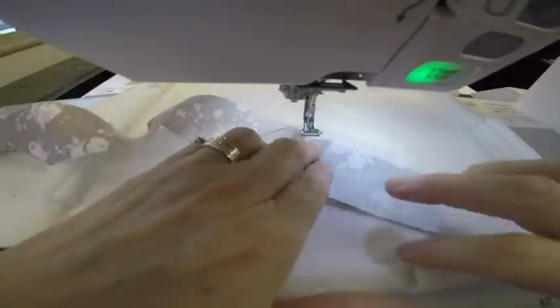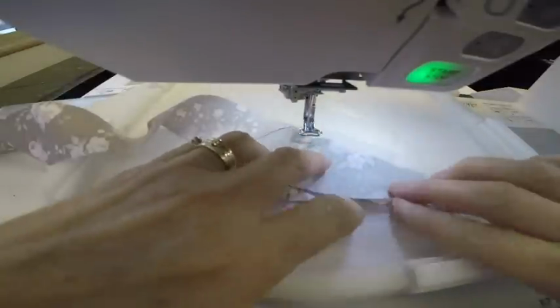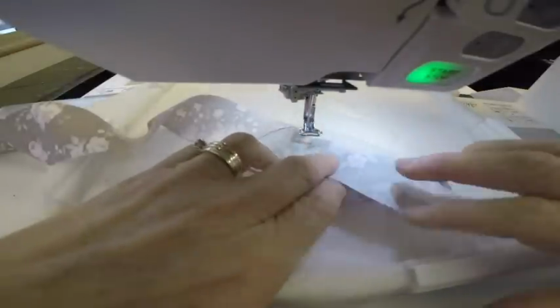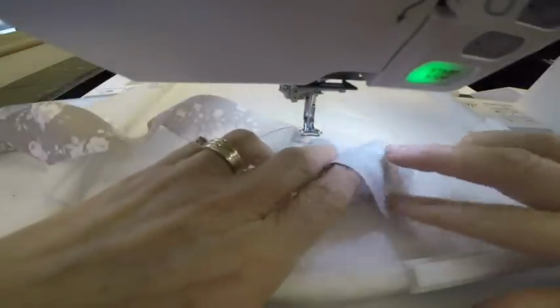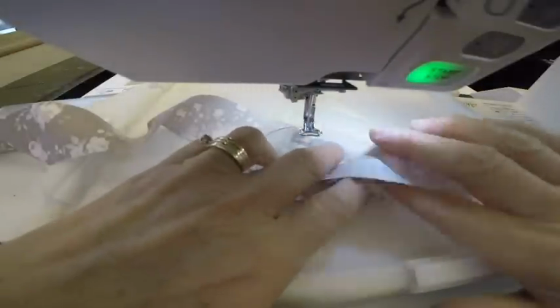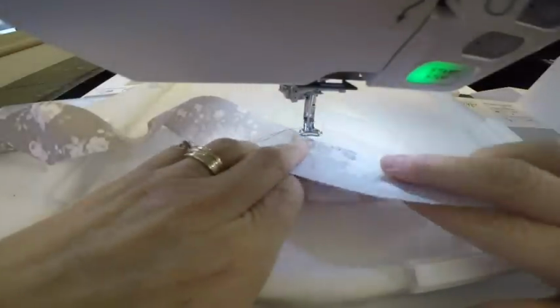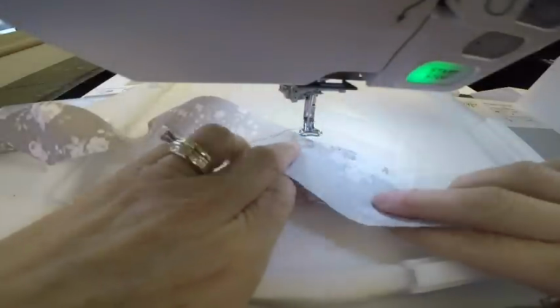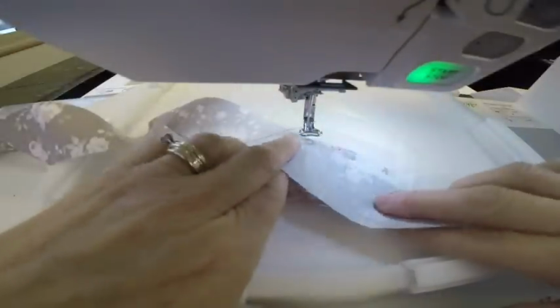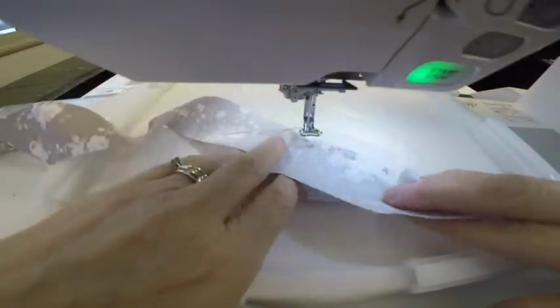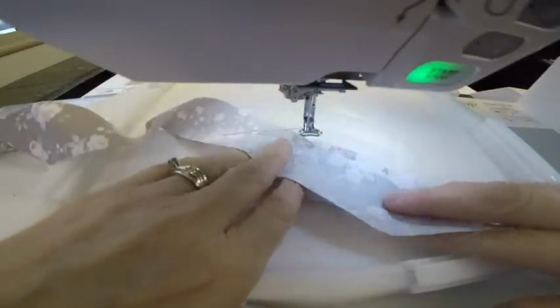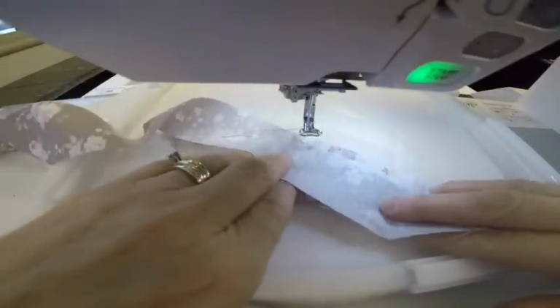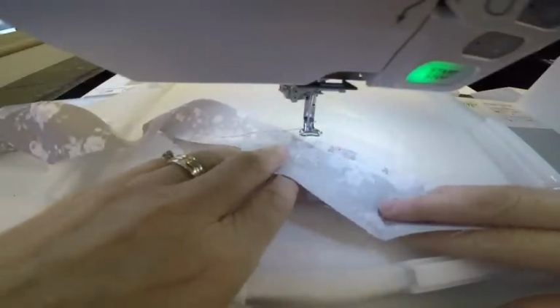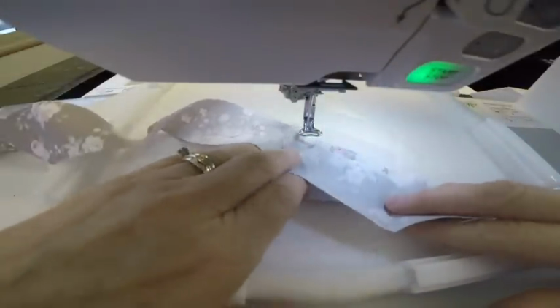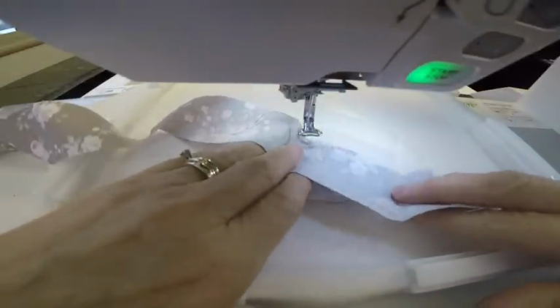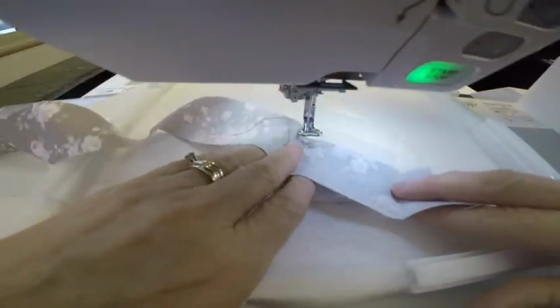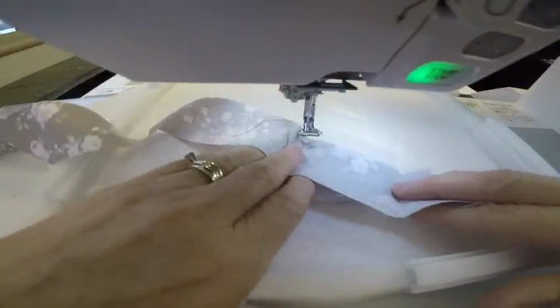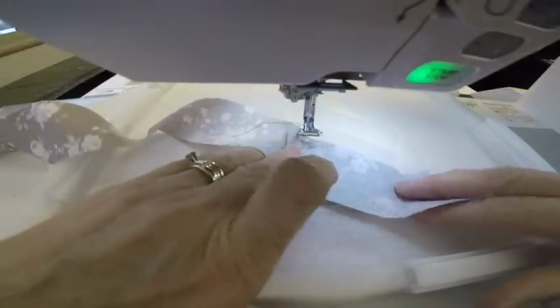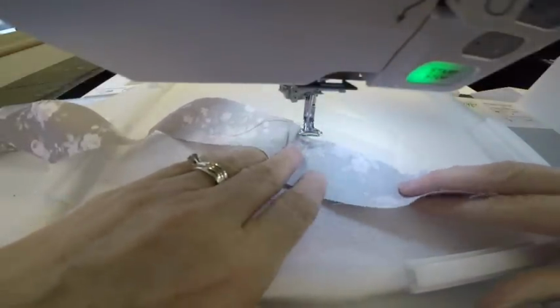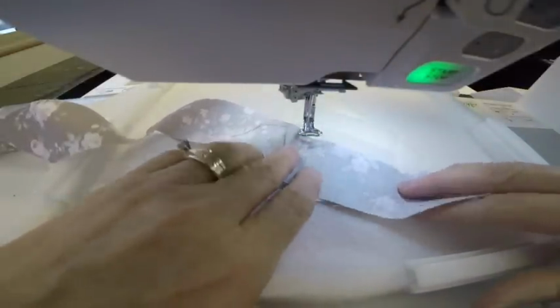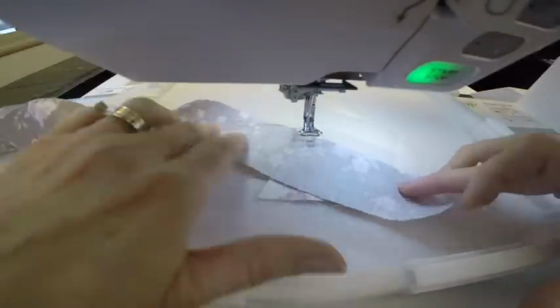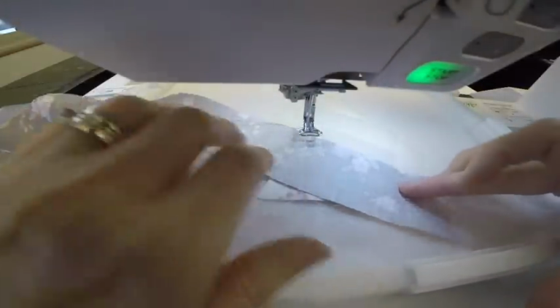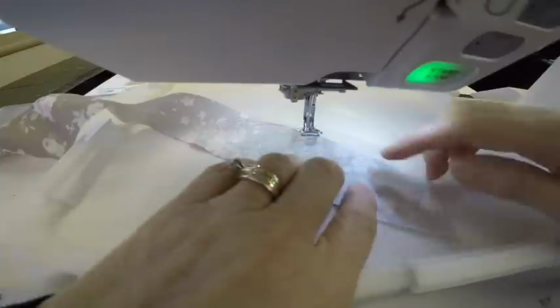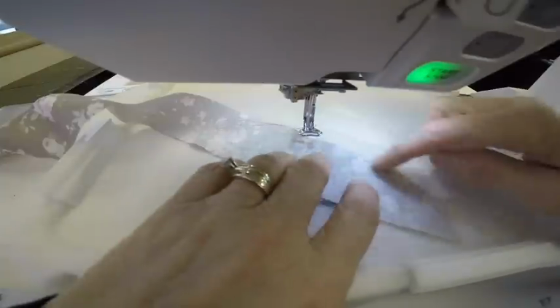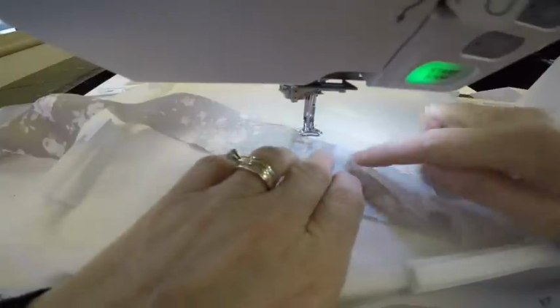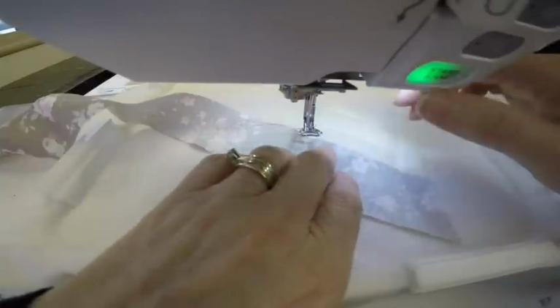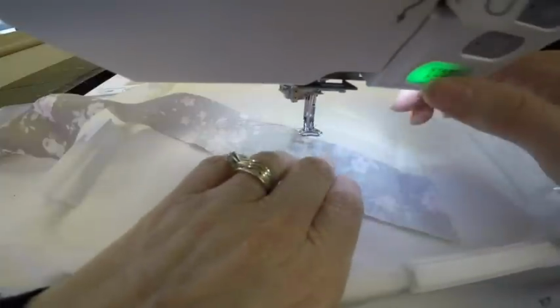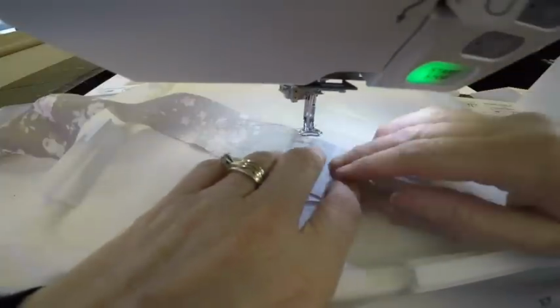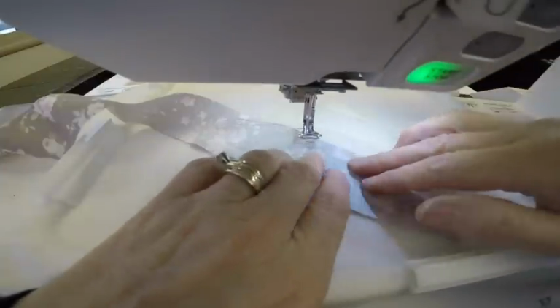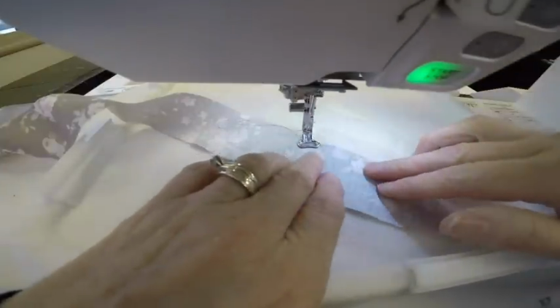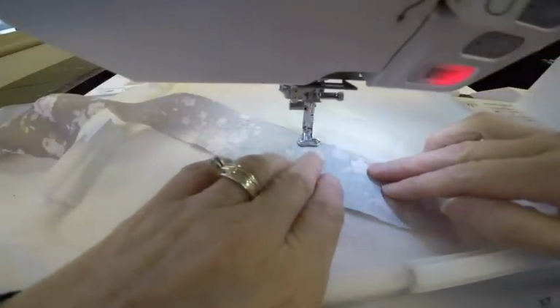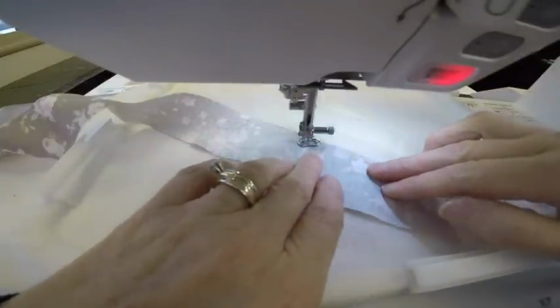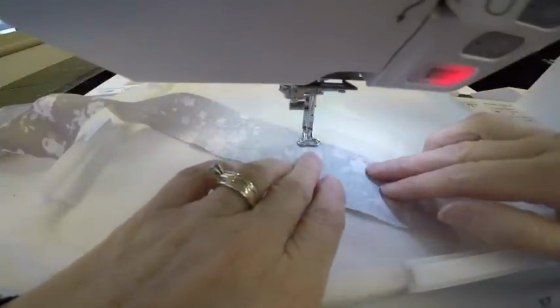I have my strip of fabric right side down with the raw edges even right here, and it's going to stitch a seam with the regular thread.